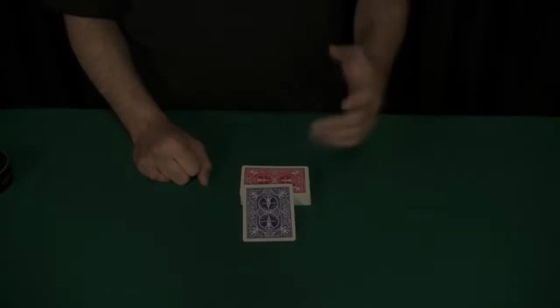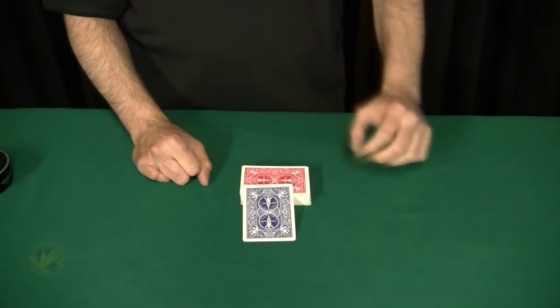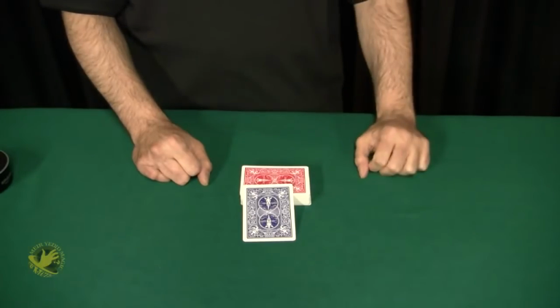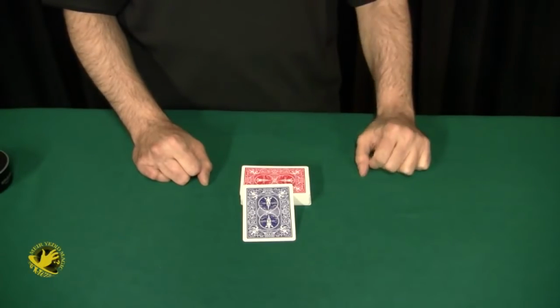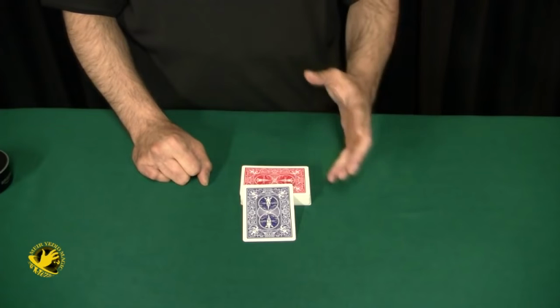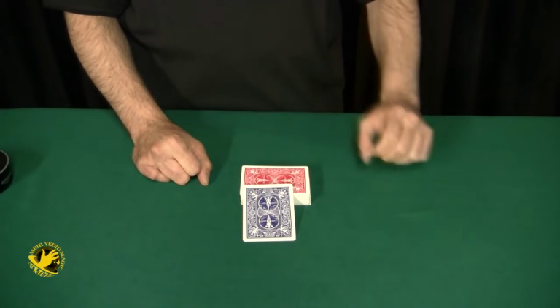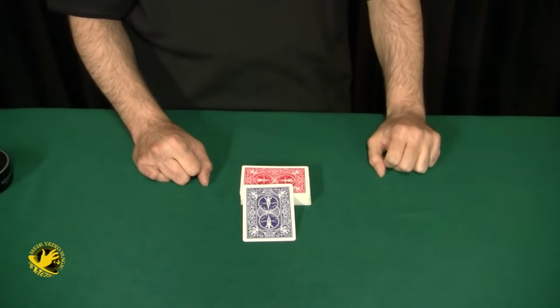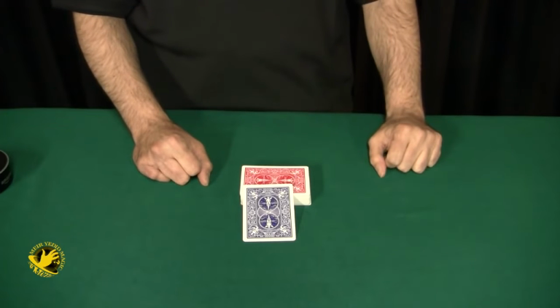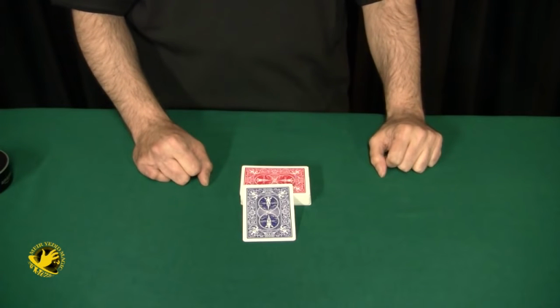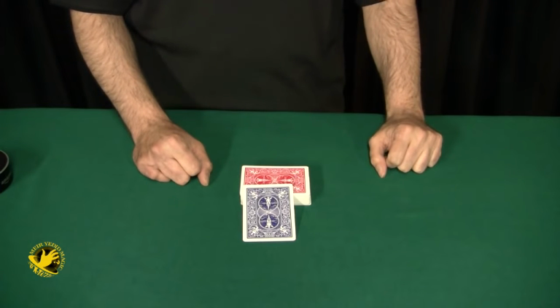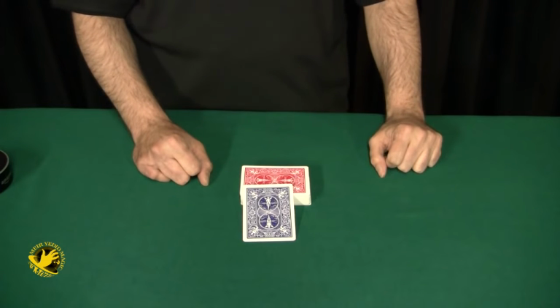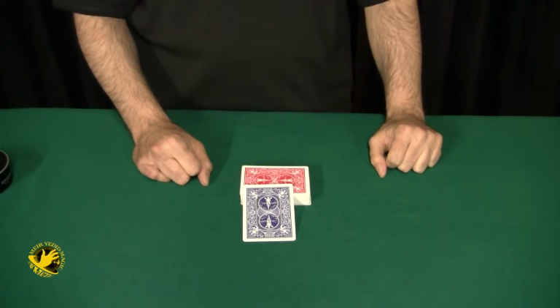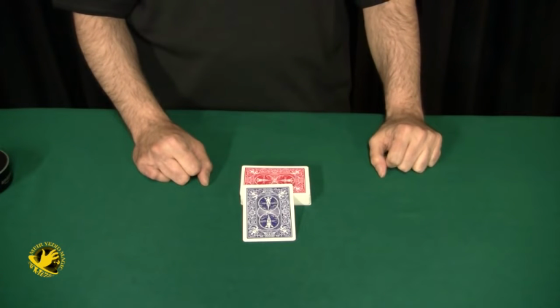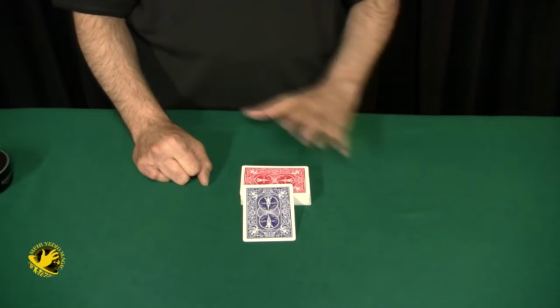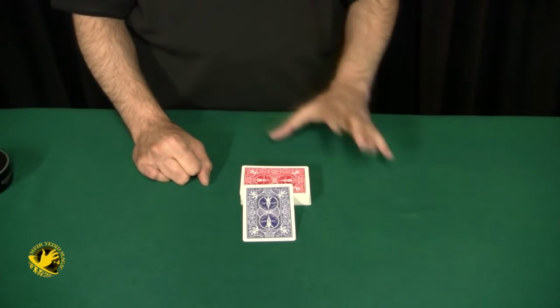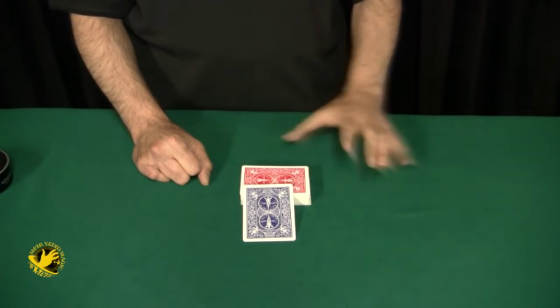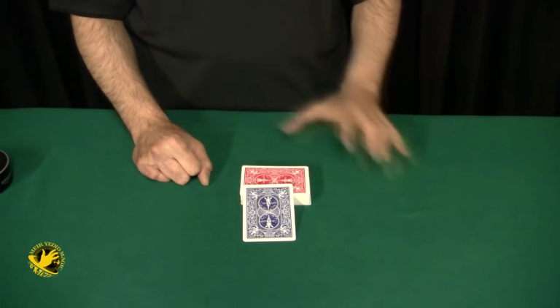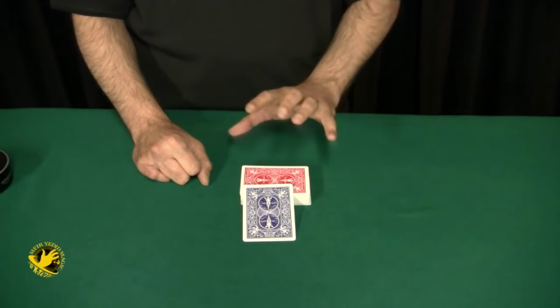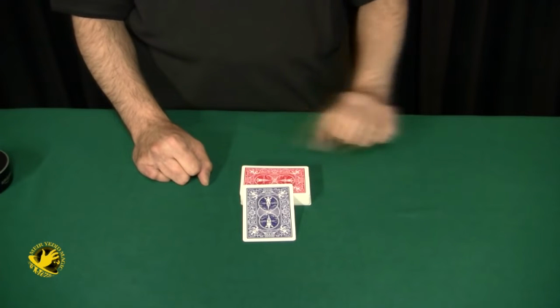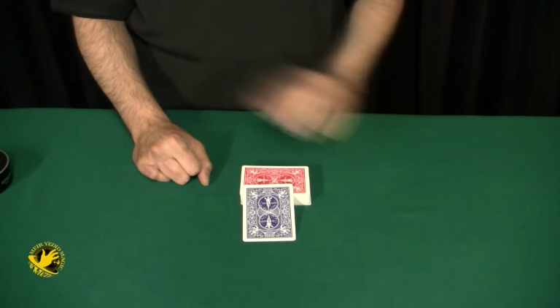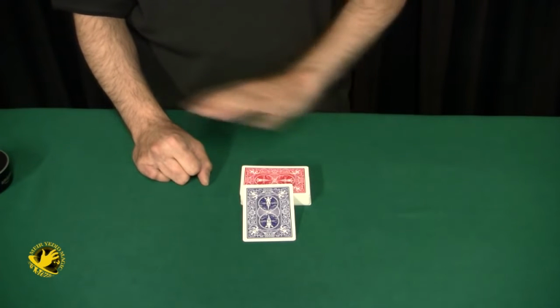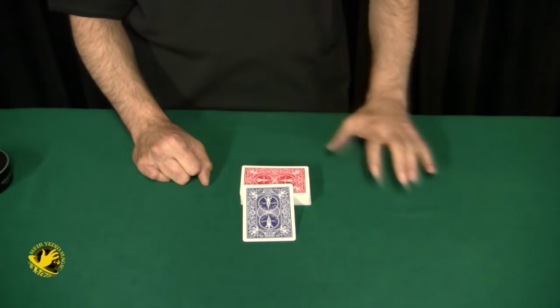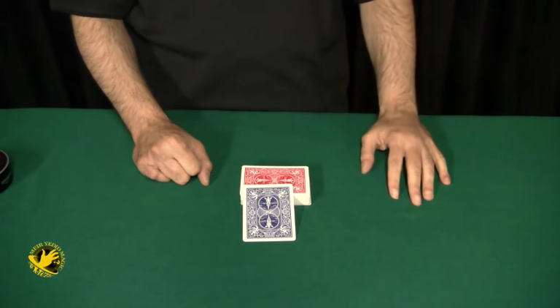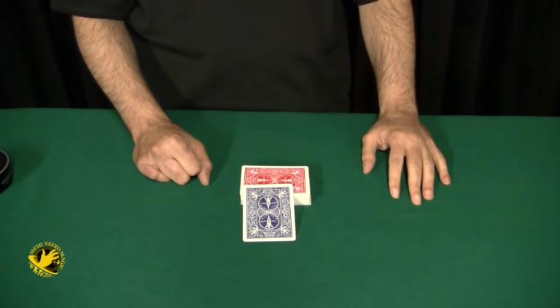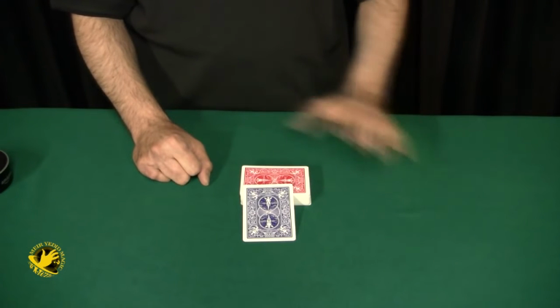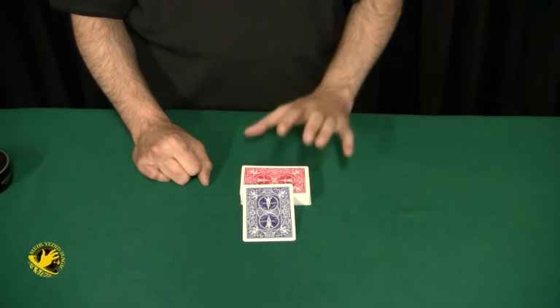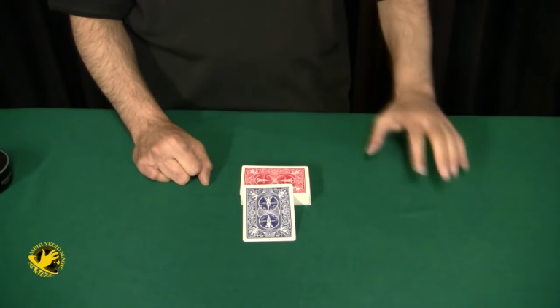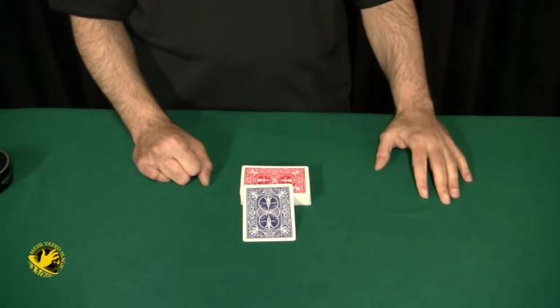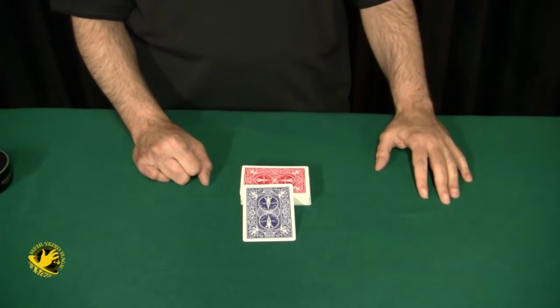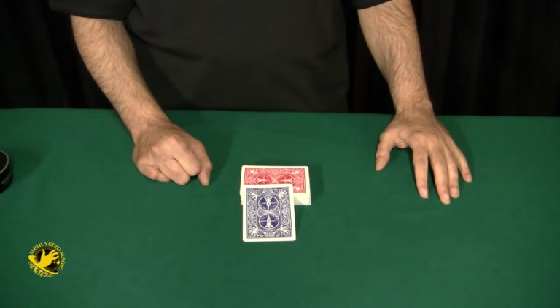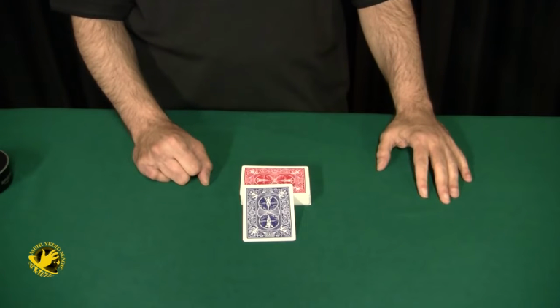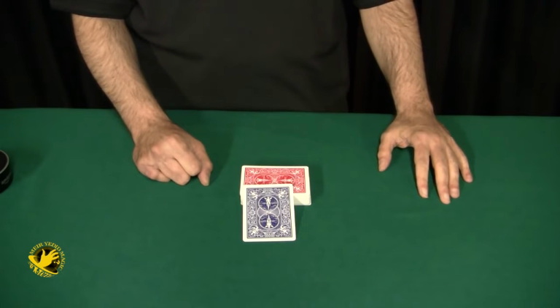I'd like to show you the two-phase routine that's explained in Chris Kenworthy's Mastermind Deck Instructions. The deck is an ingenious gaff deck that does all the work for you. There's no sleight of hand involved and there are many, many other things you can do with this brilliant gaff deck.